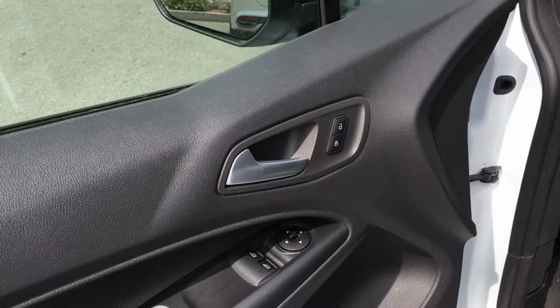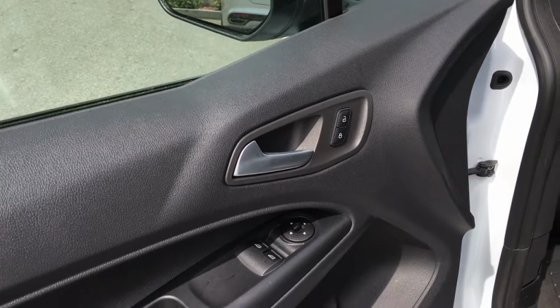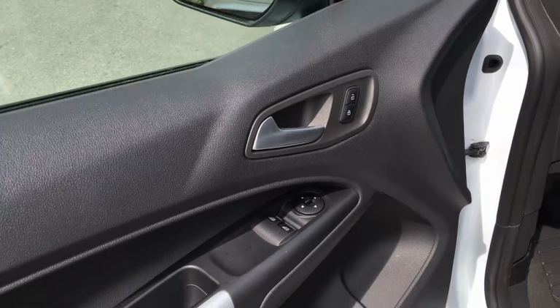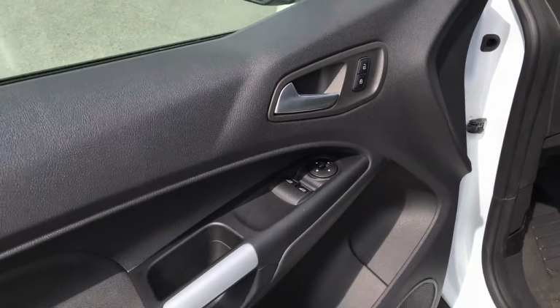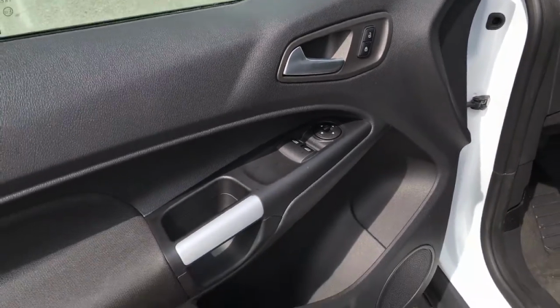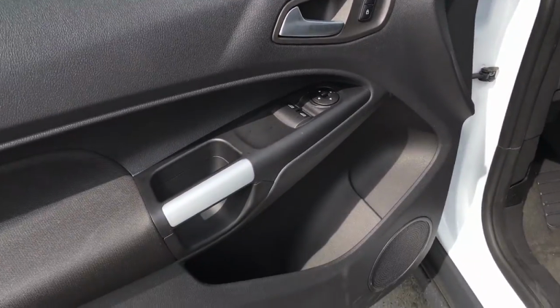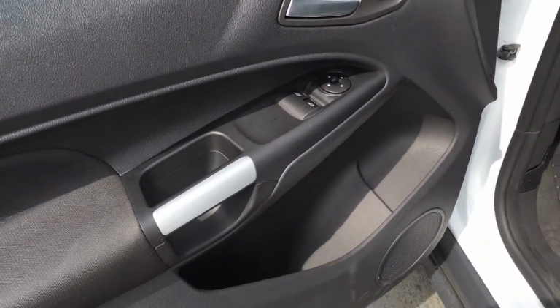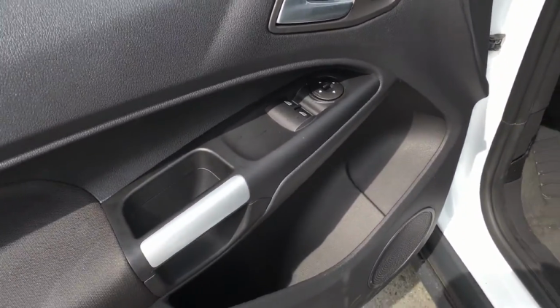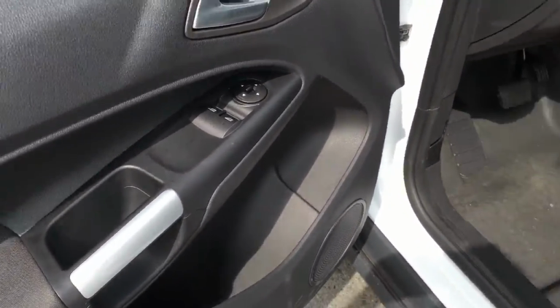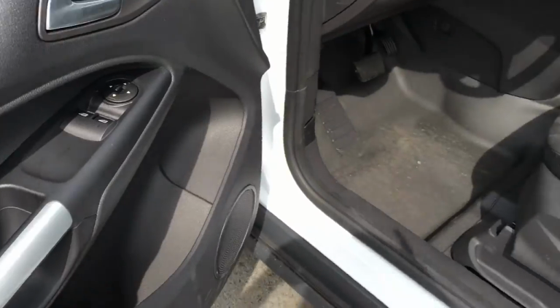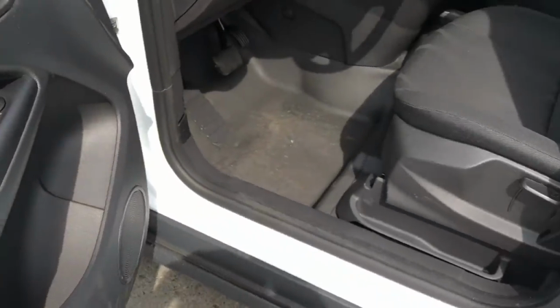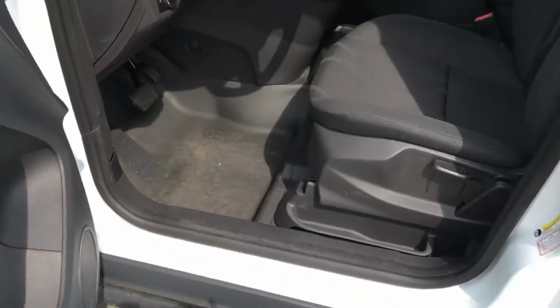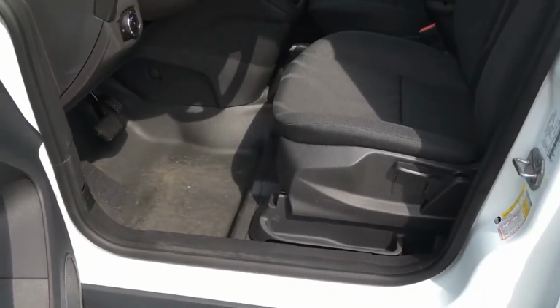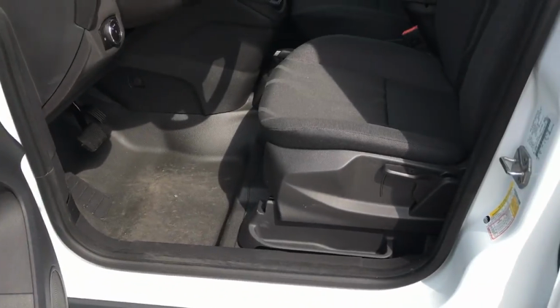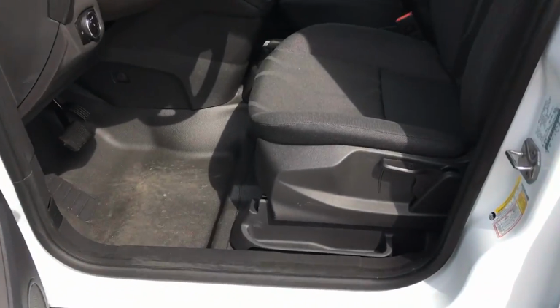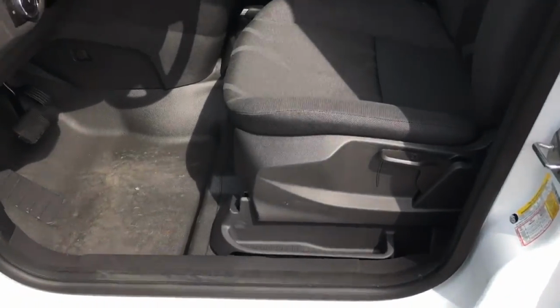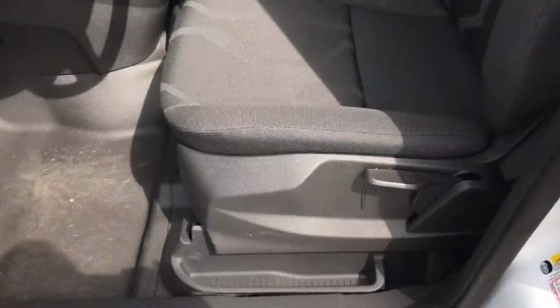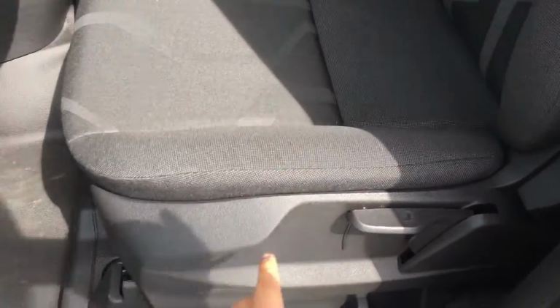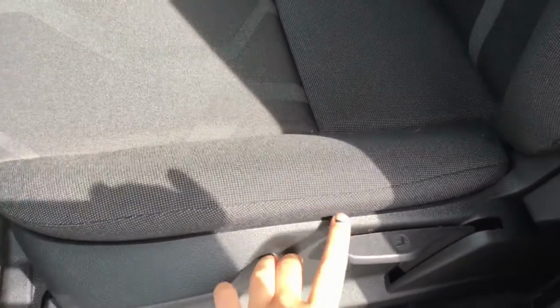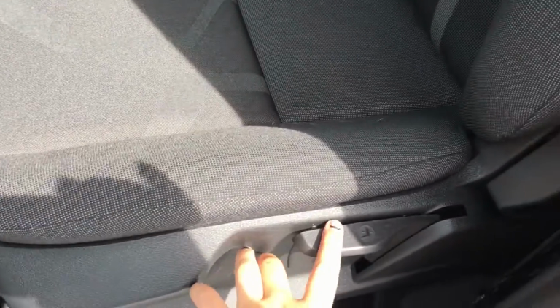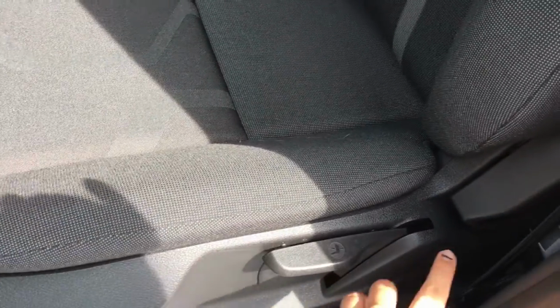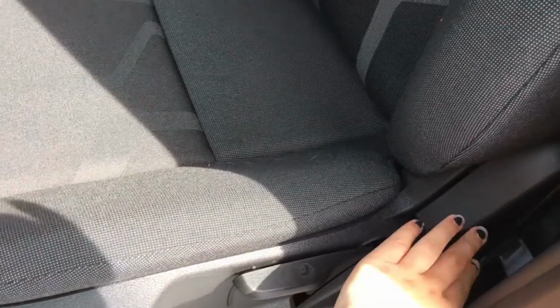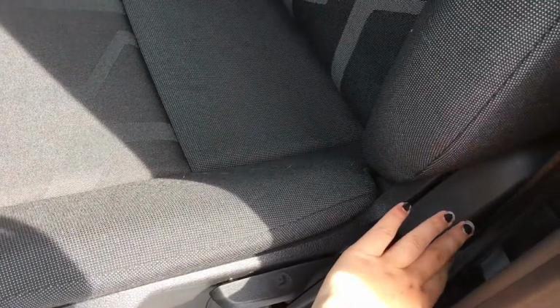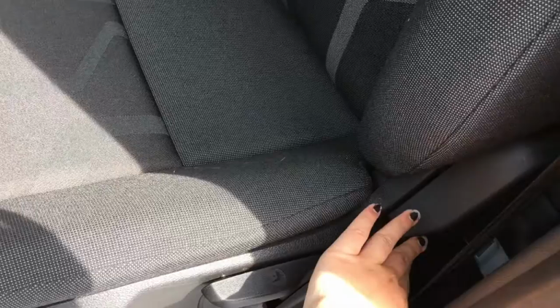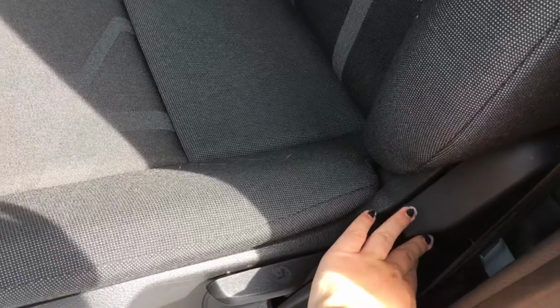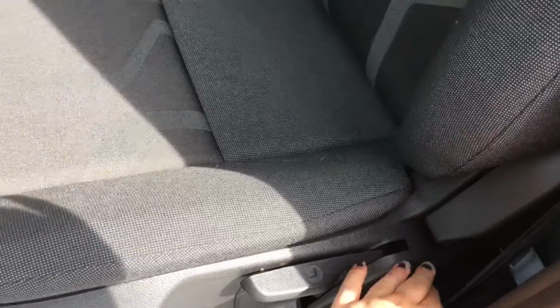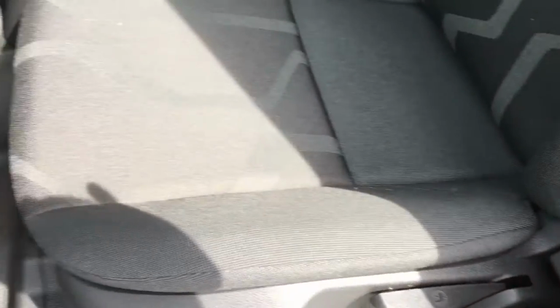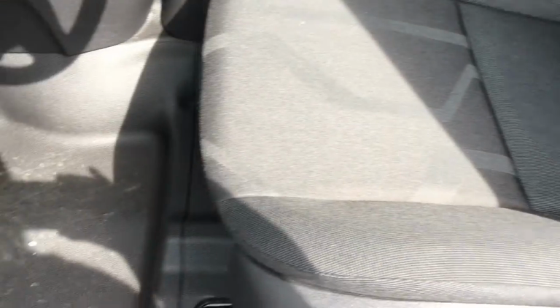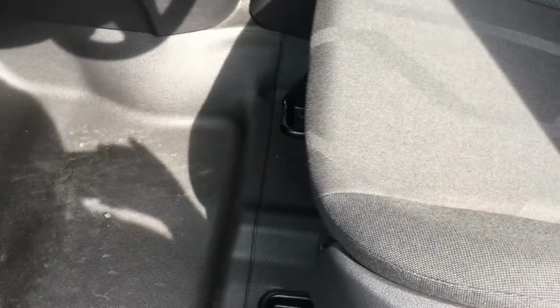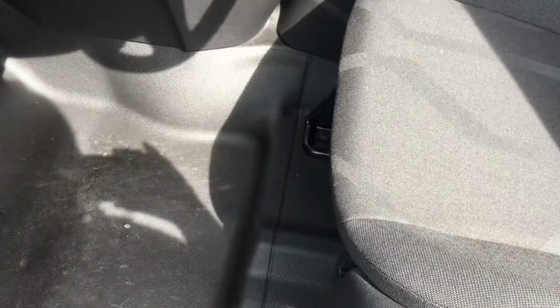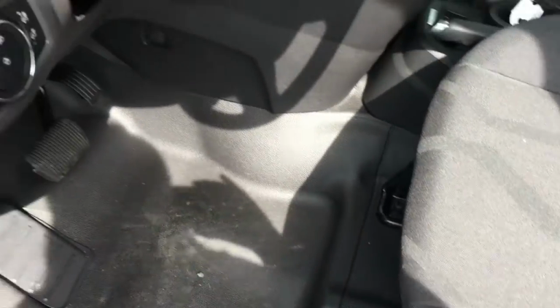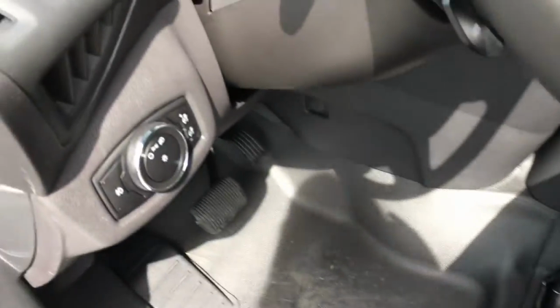It features car locks, mirrors, and windows, as well as door storage and manually adjustable seats. A lever allows you to move the seat up, there's a lever back here that allows you to move the seat back, and there is a slider bar under the seat.